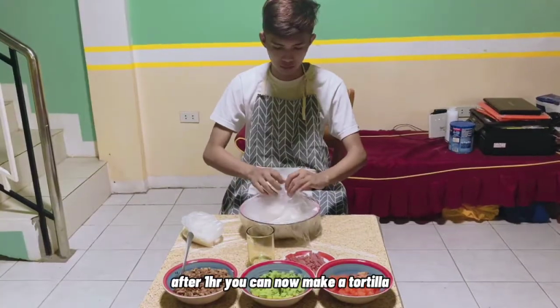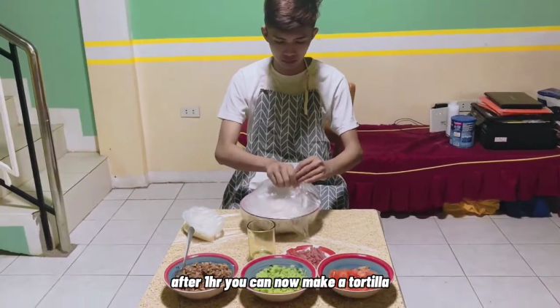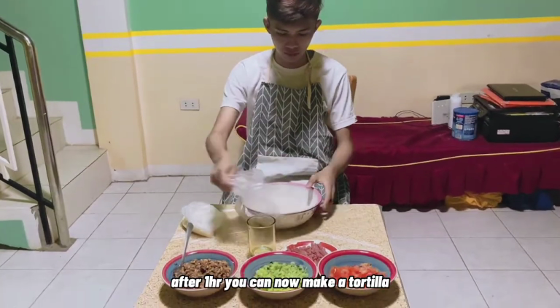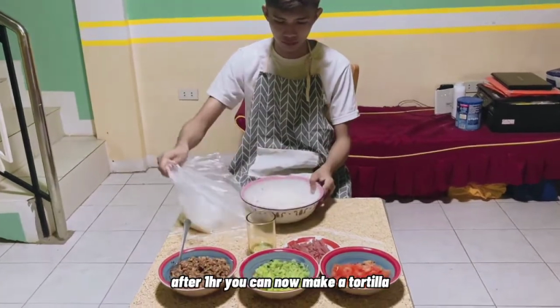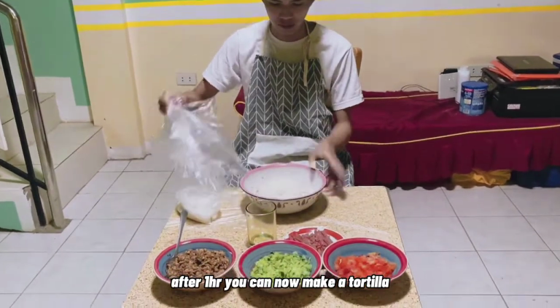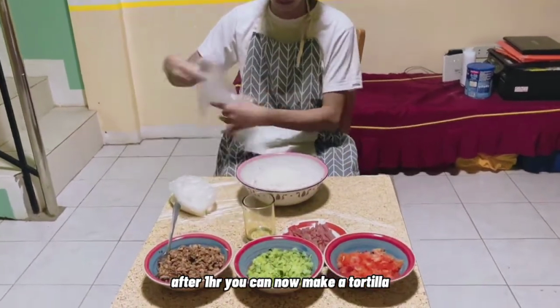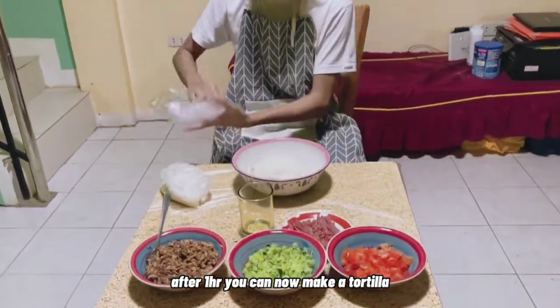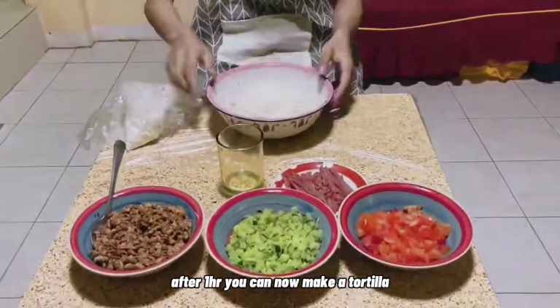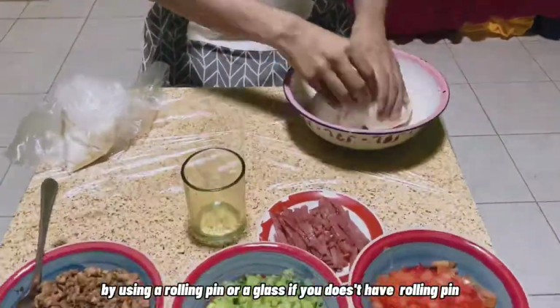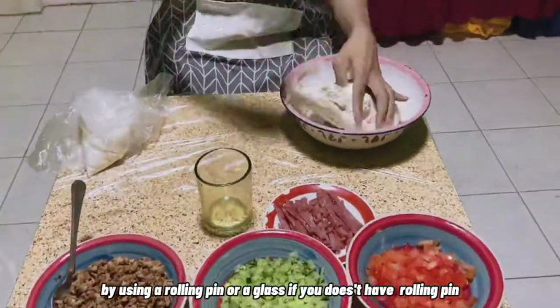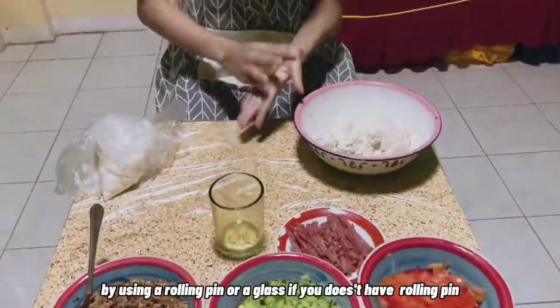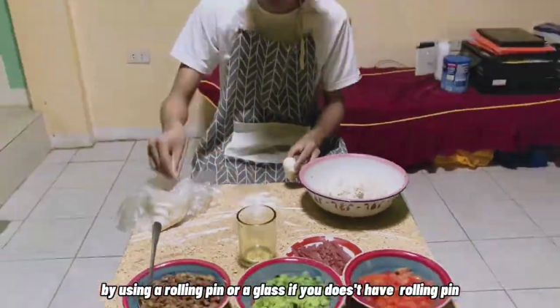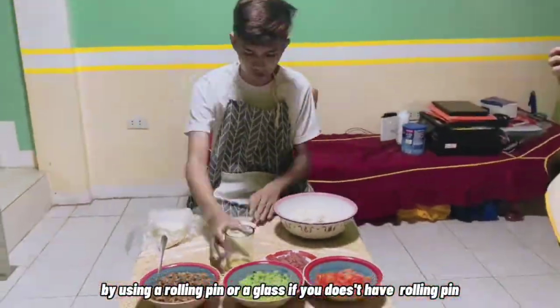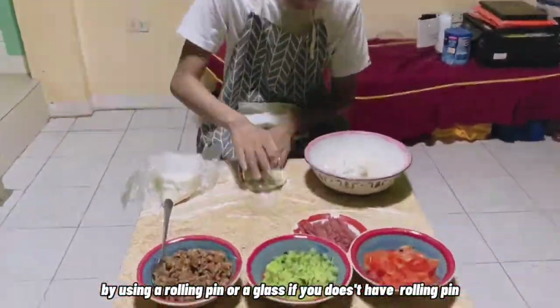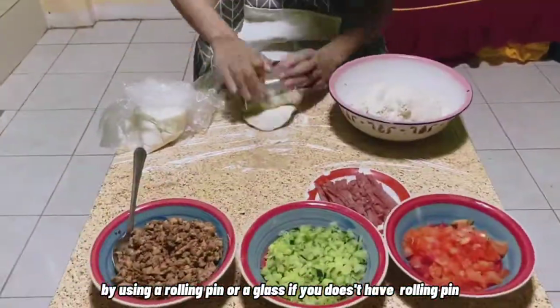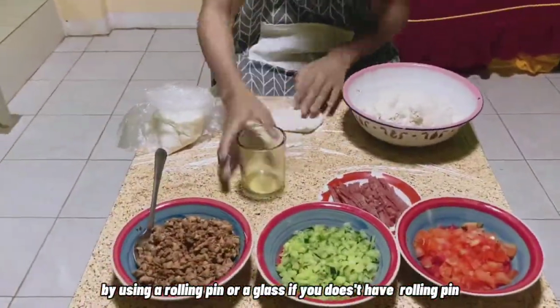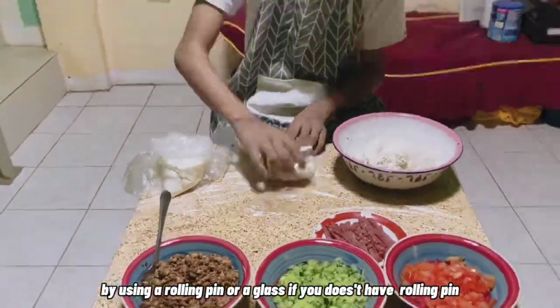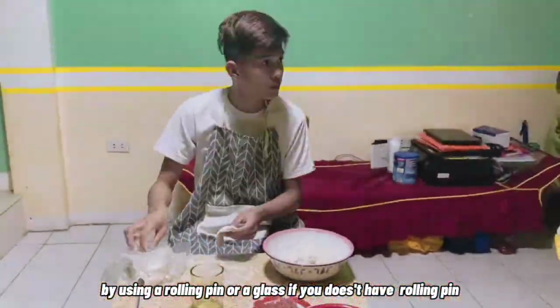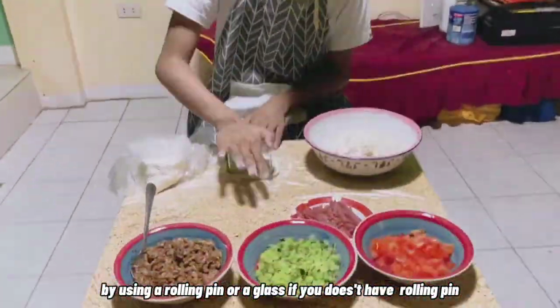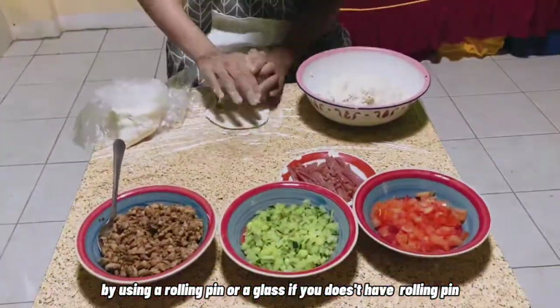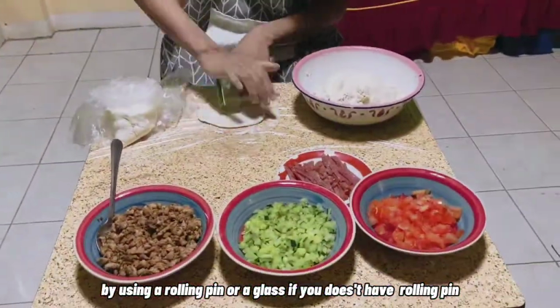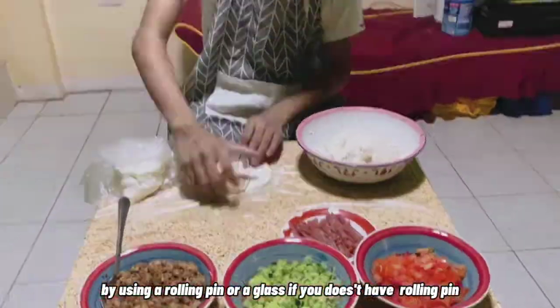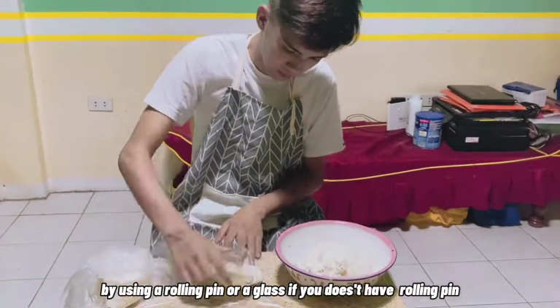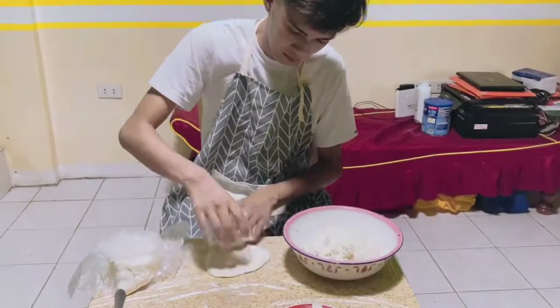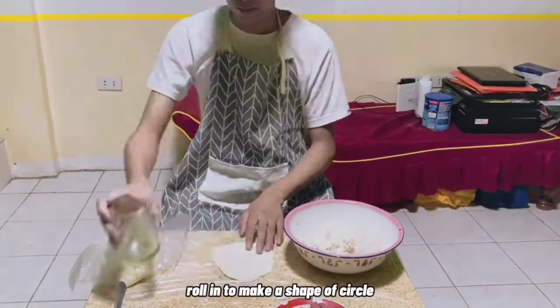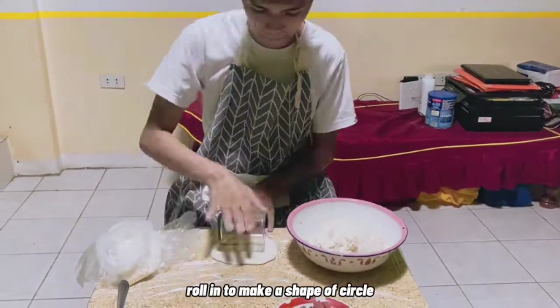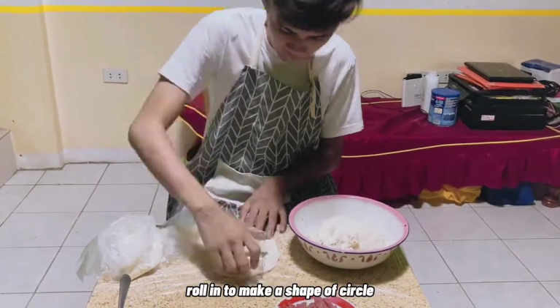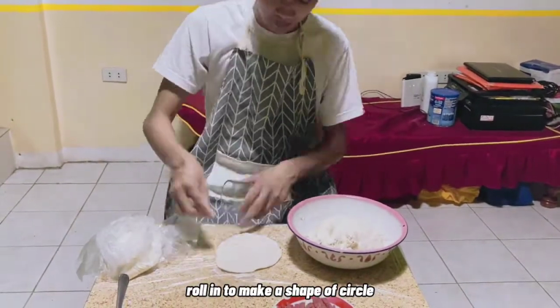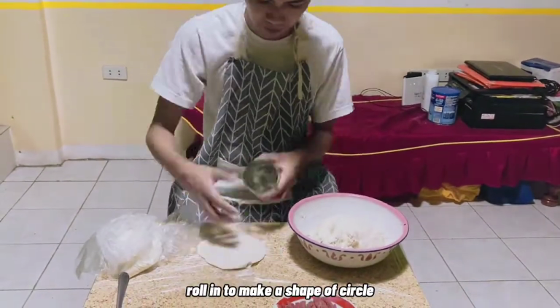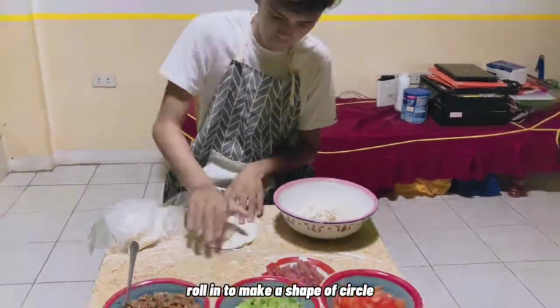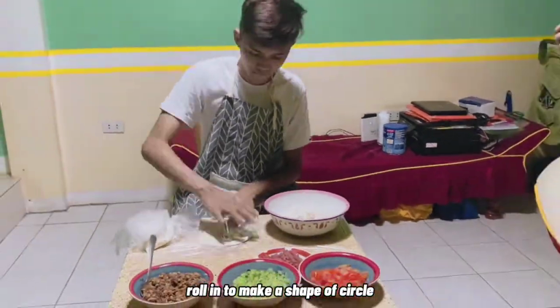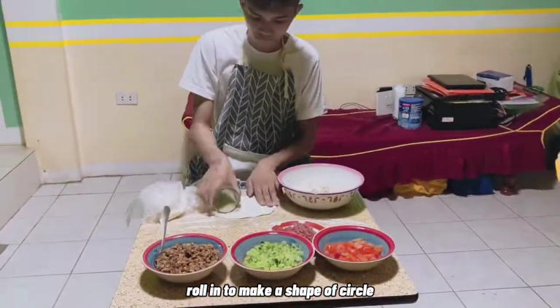After 1 hour, you can now make a tortilla by using a rolling pin, or a glass if you don't have a rolling pin. Roll it to make a shape of a circle.